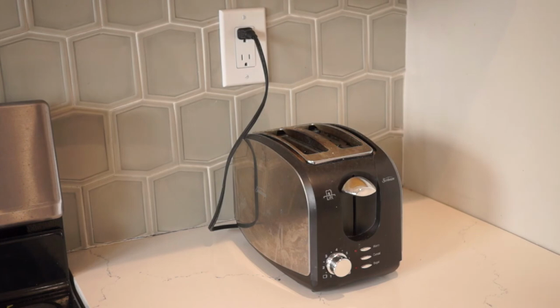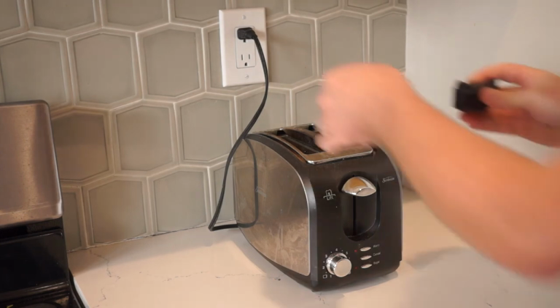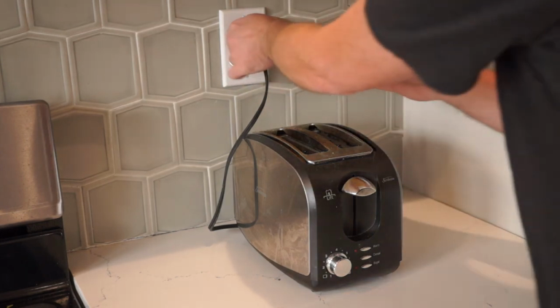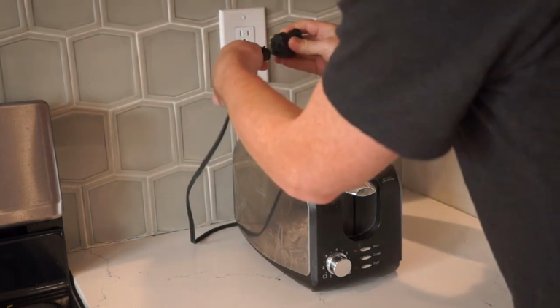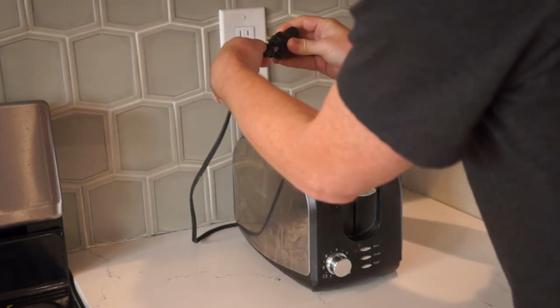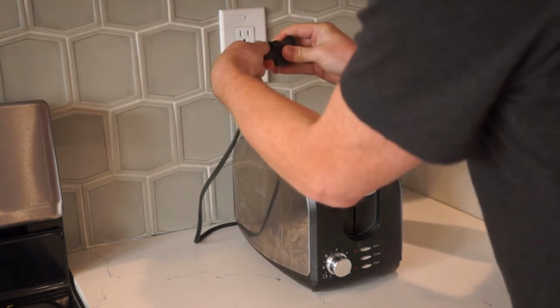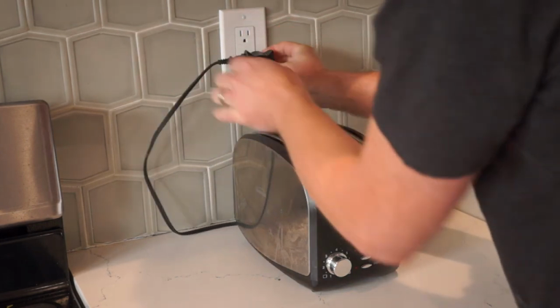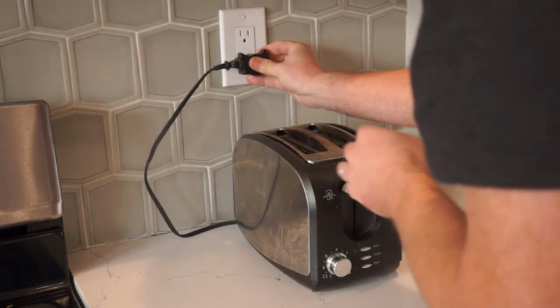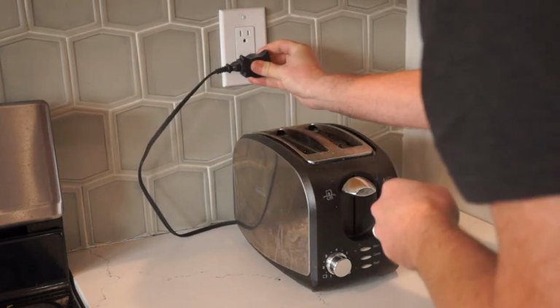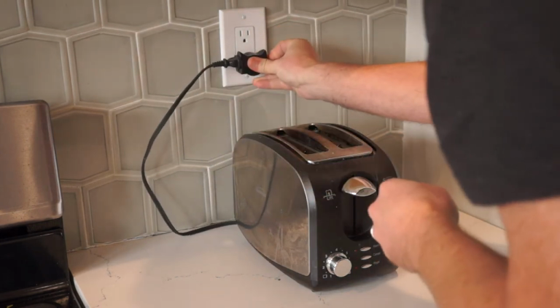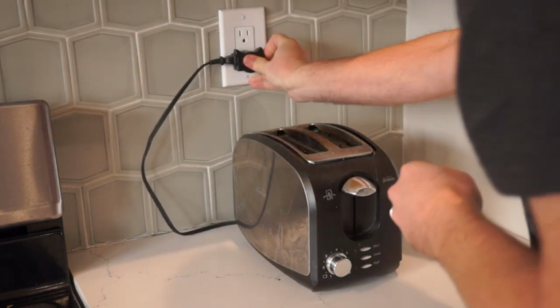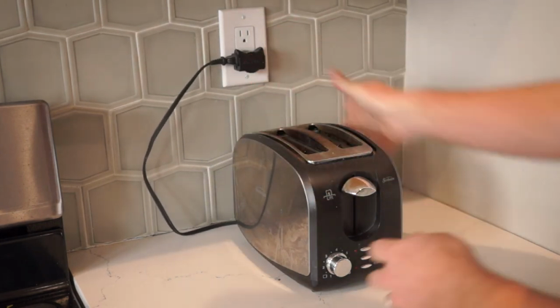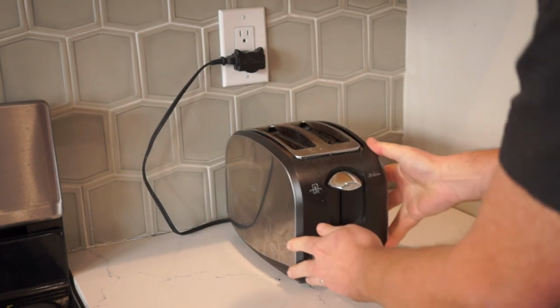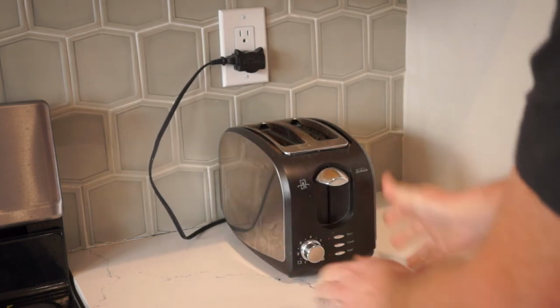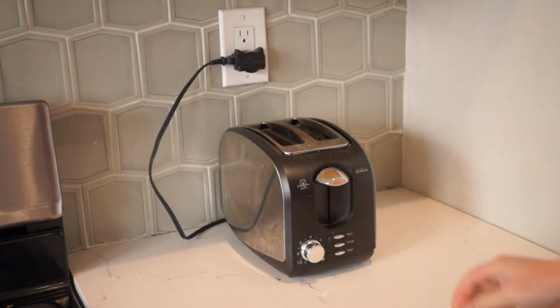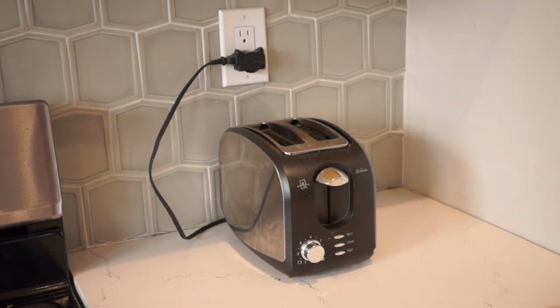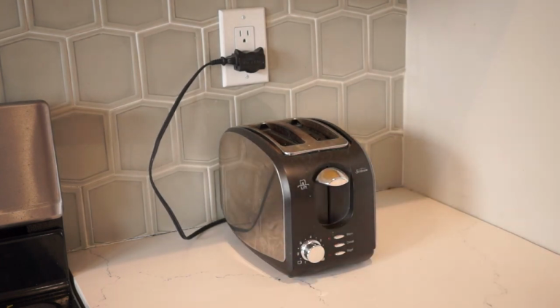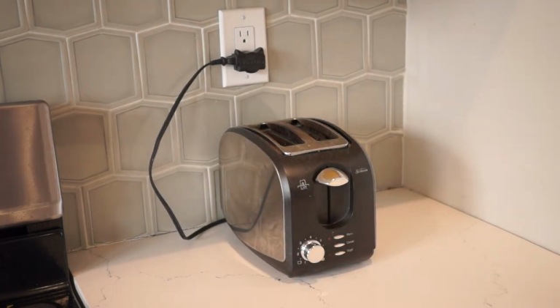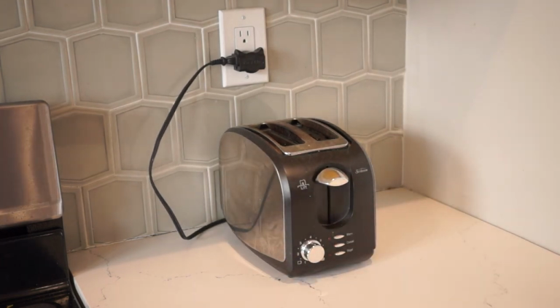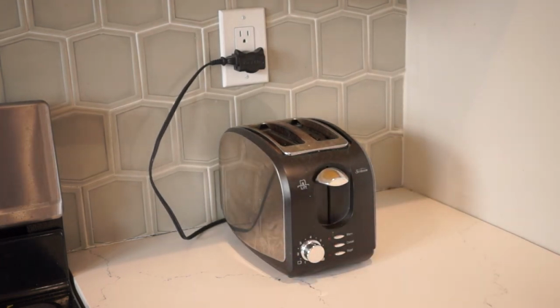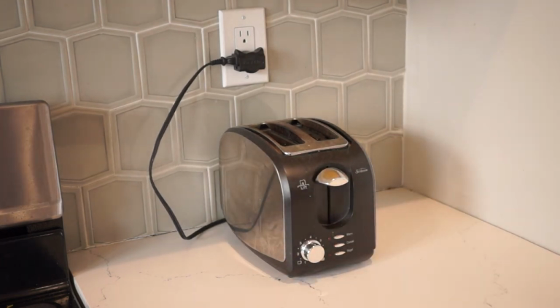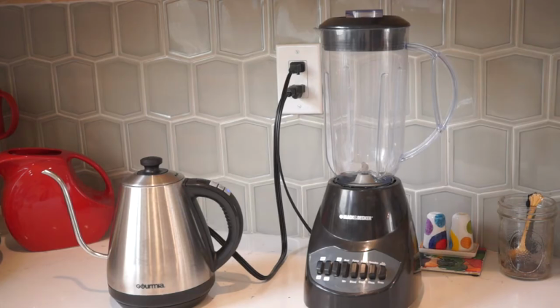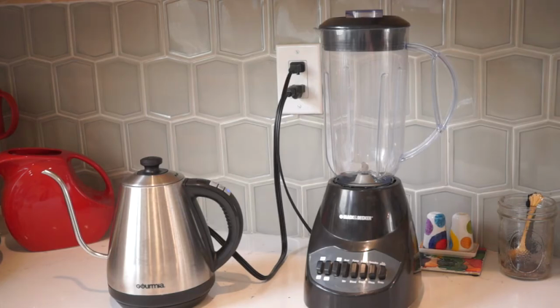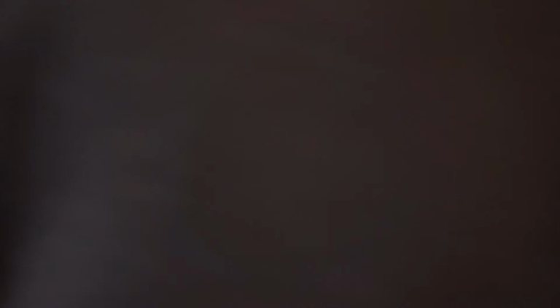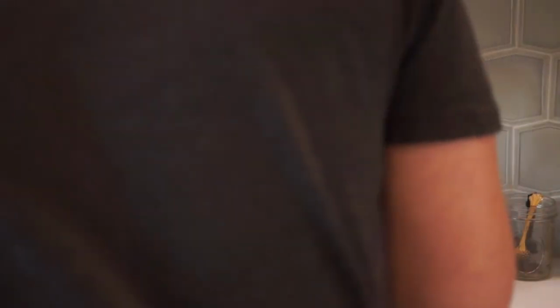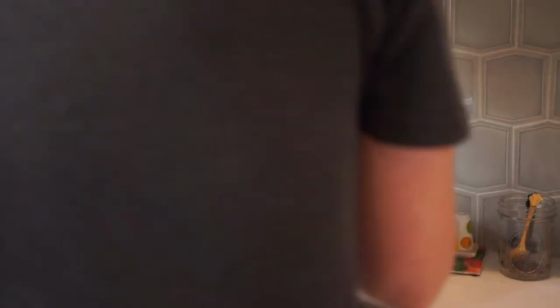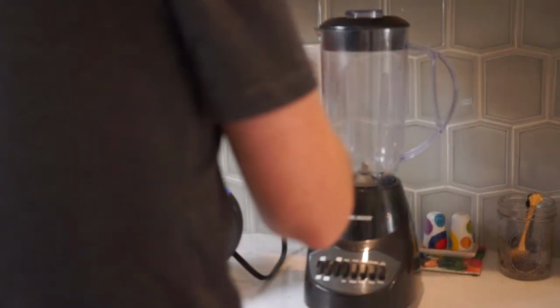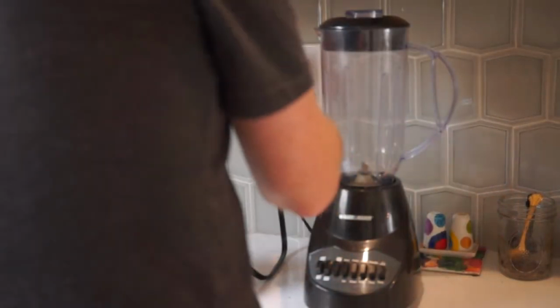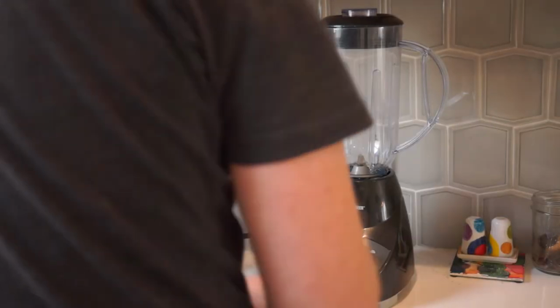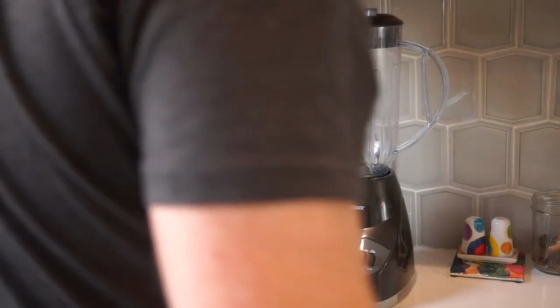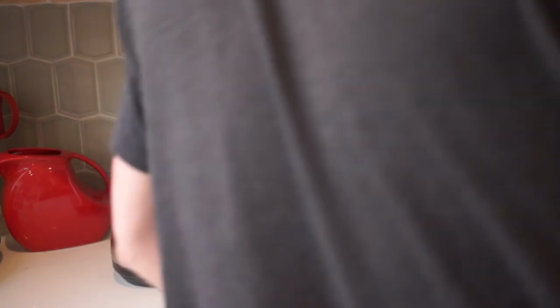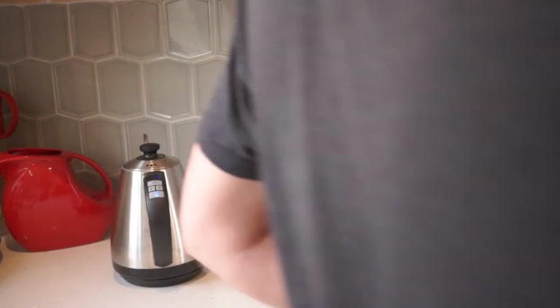The kitchen. Countertop outlets are great, but the cords sticking out eat up the precious counter space and prevent you from putting an appliance right up against an outlet. With the Hug-a-Plug, you can direct the cord parallel to the wall and better manage the space.